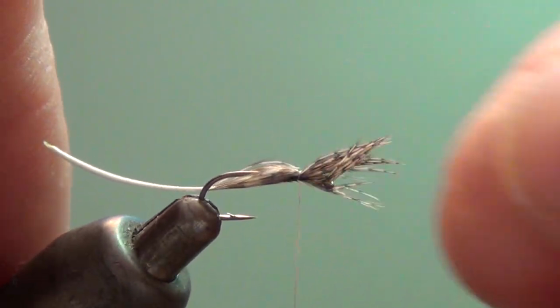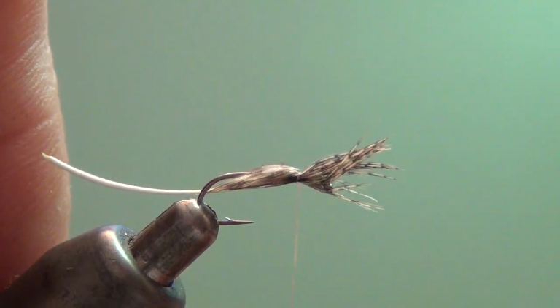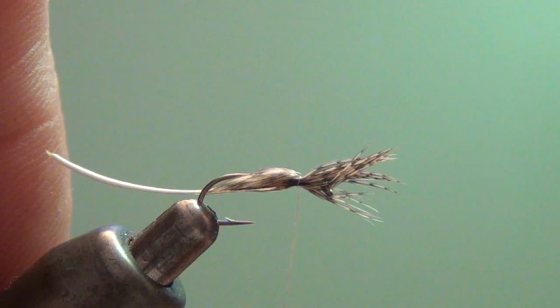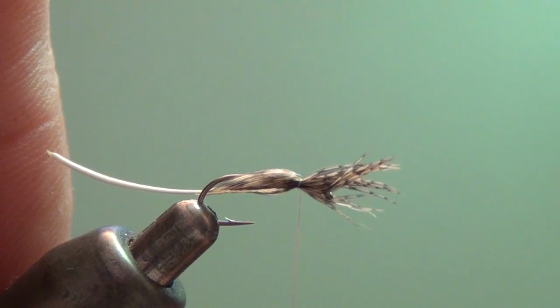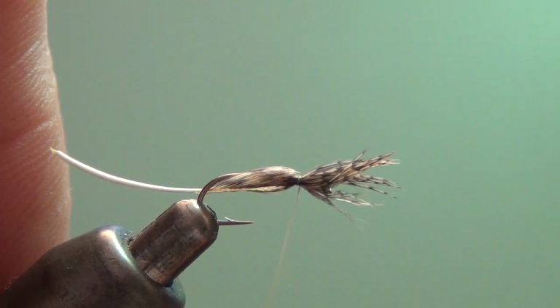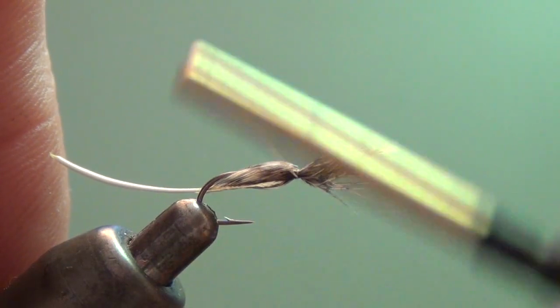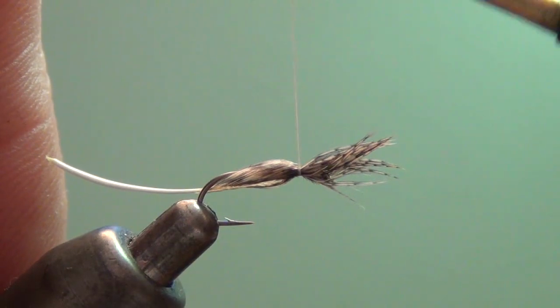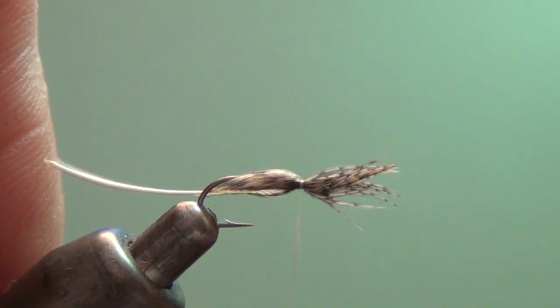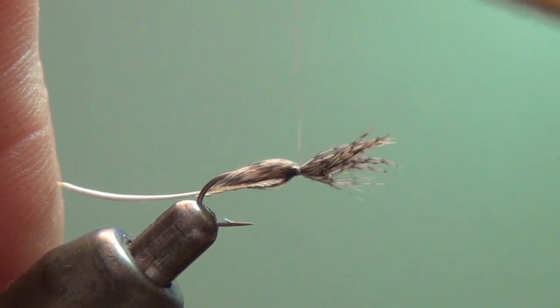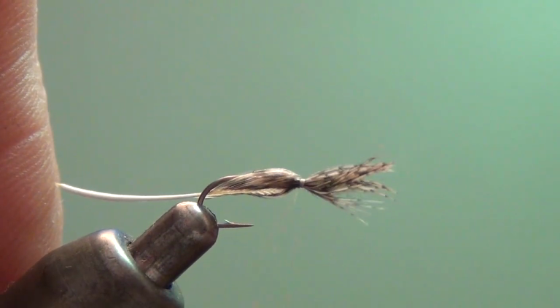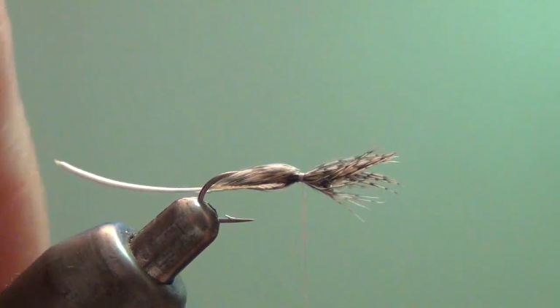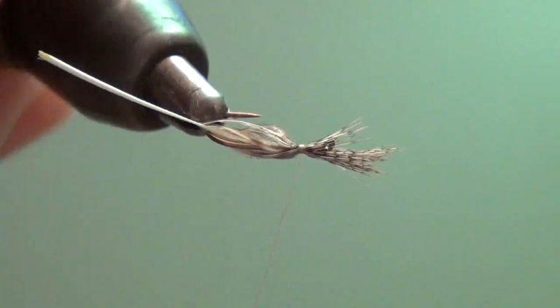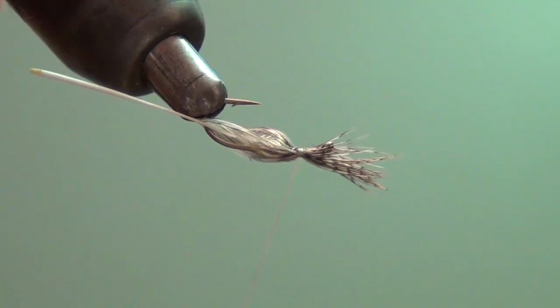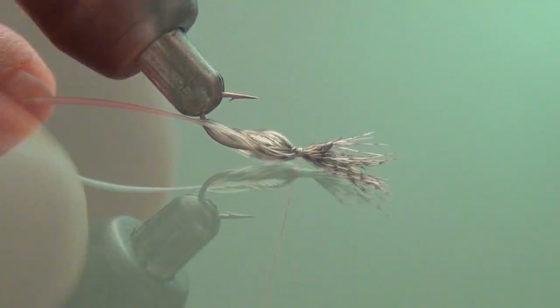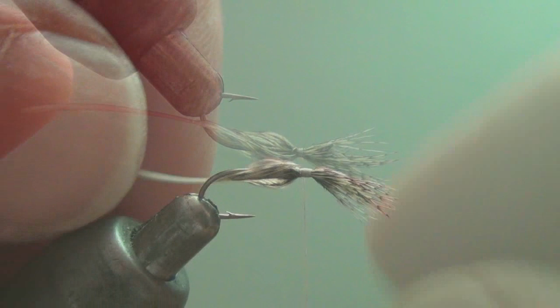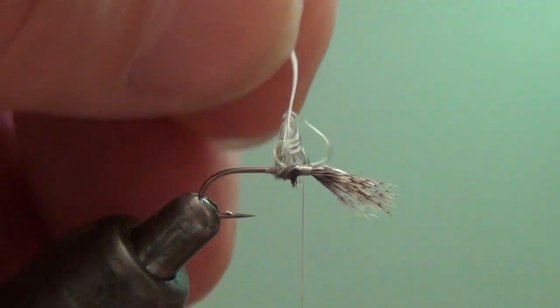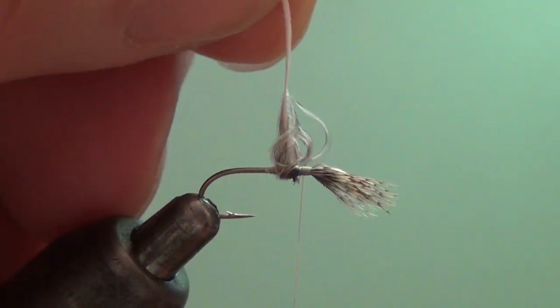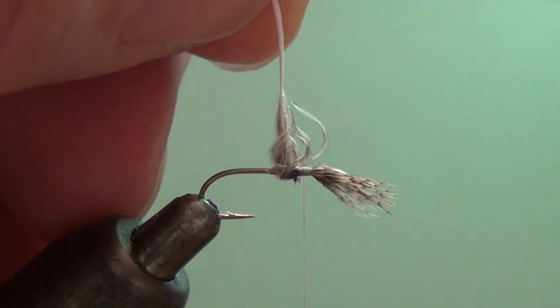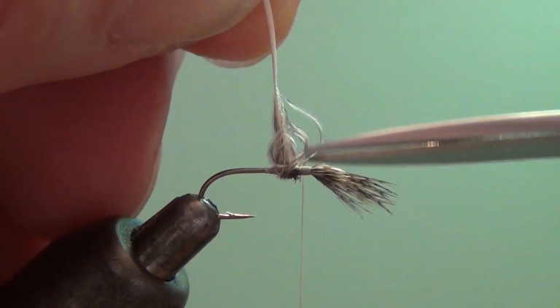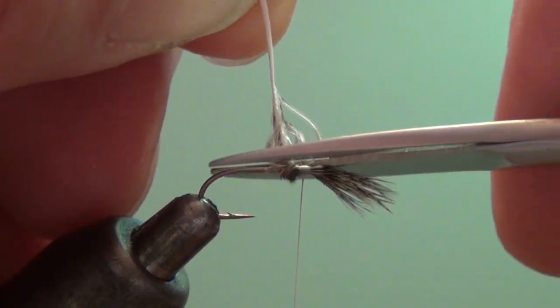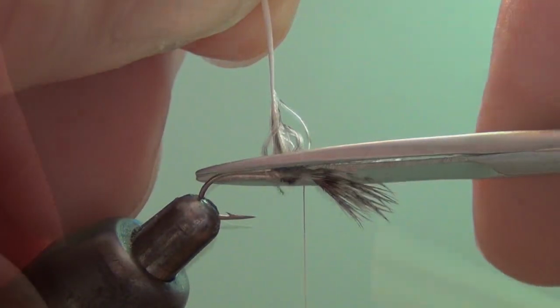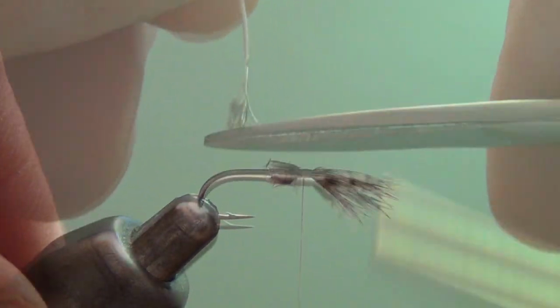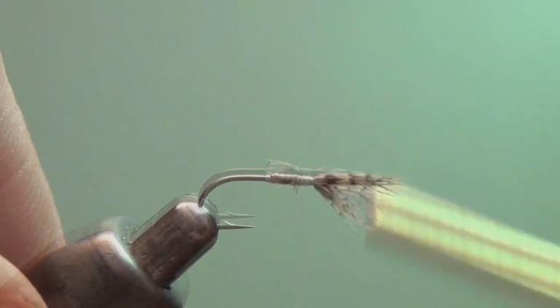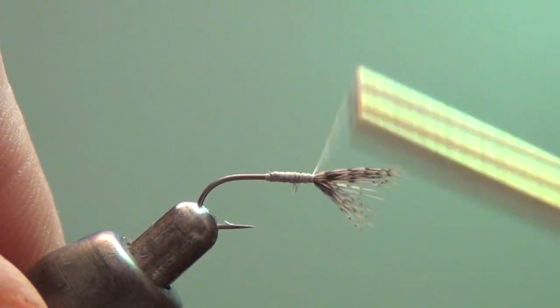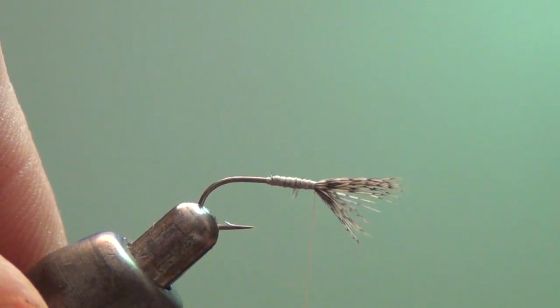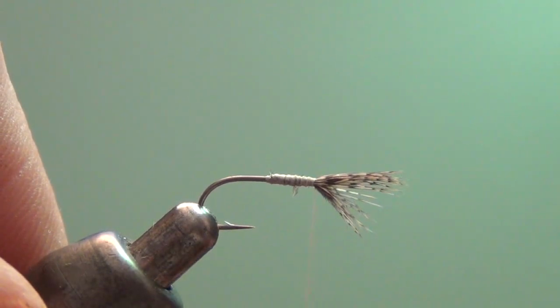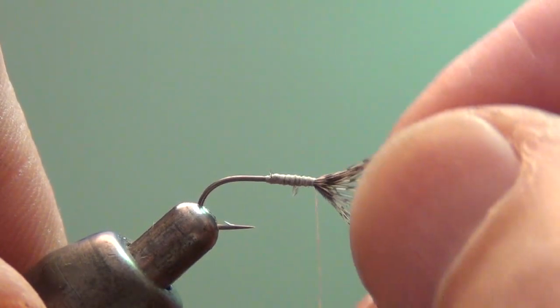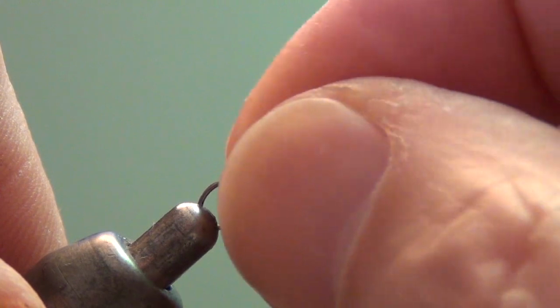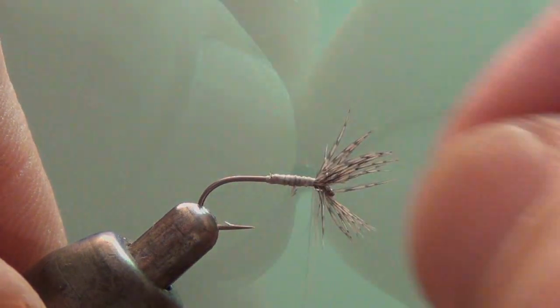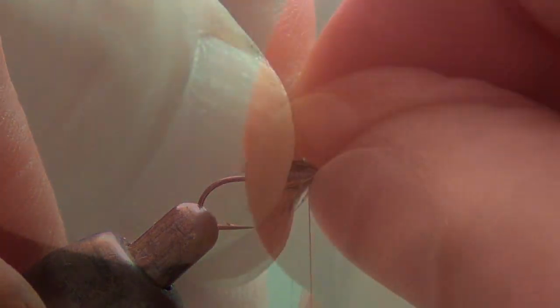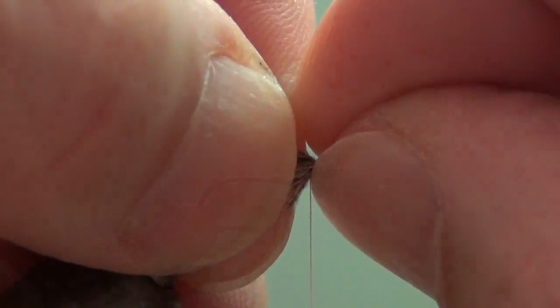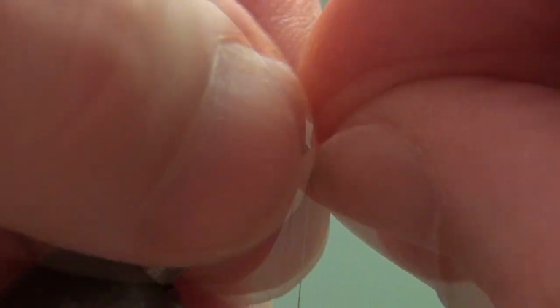Use your thumb and forefinger and twist these fibers around. Get them so they're evenly distributed and then tighten down on them. Cut the butt section off. Then you go ahead and continue to build your whole complete fly.